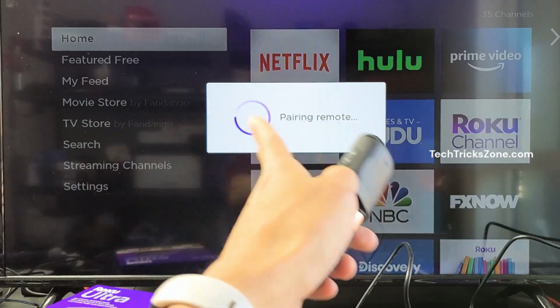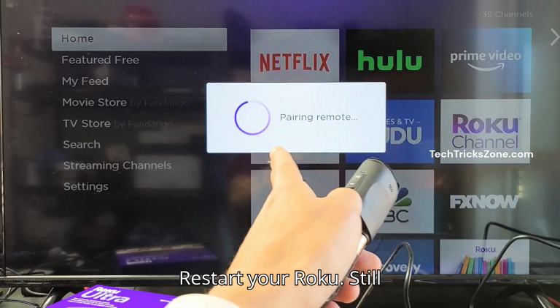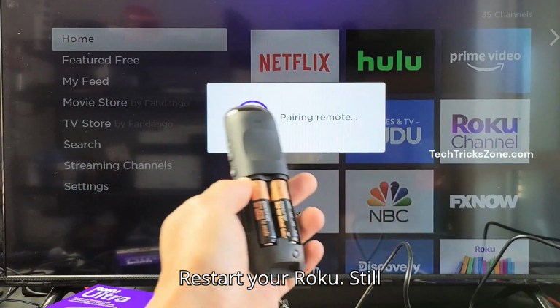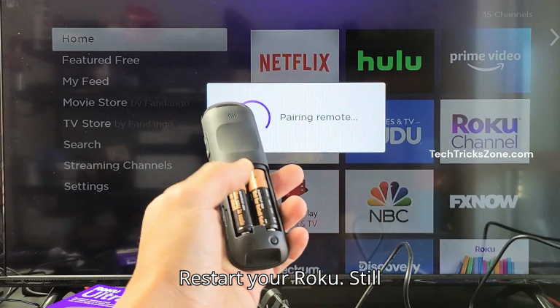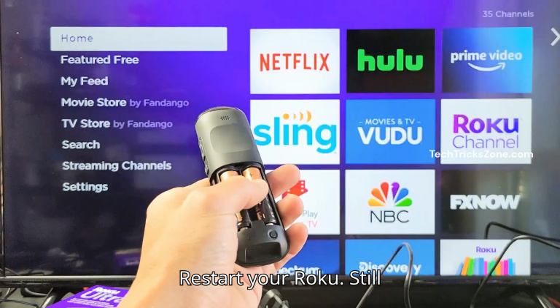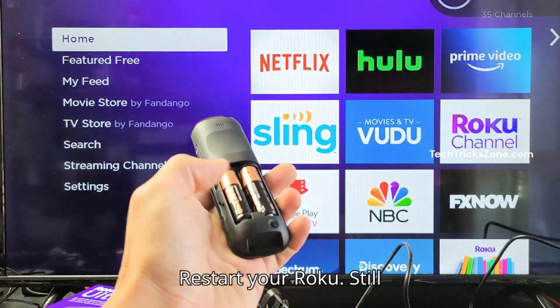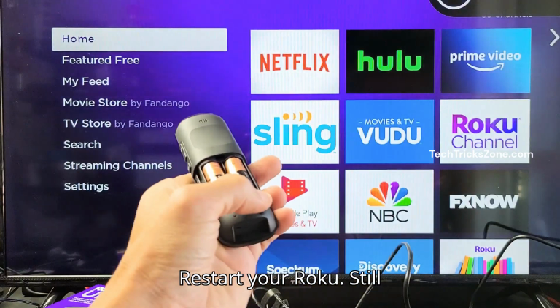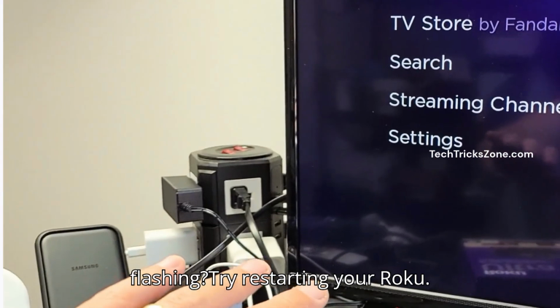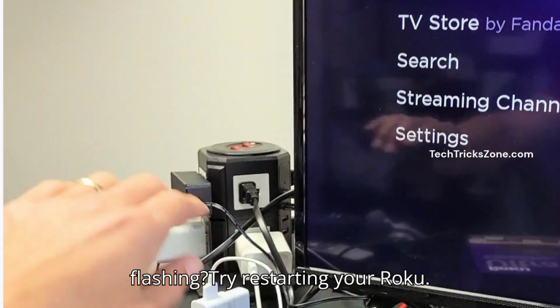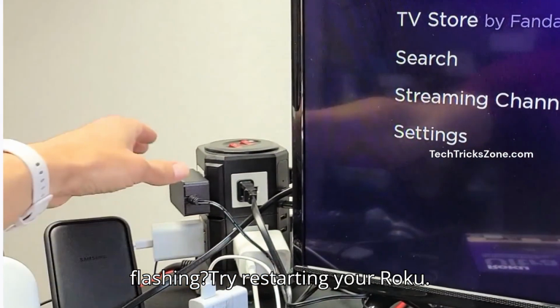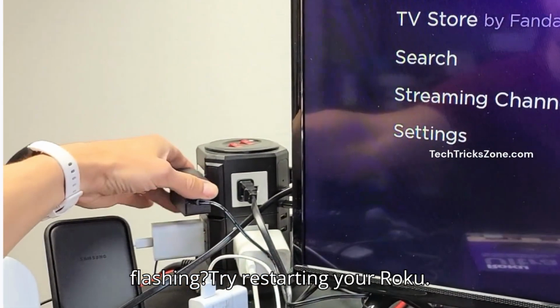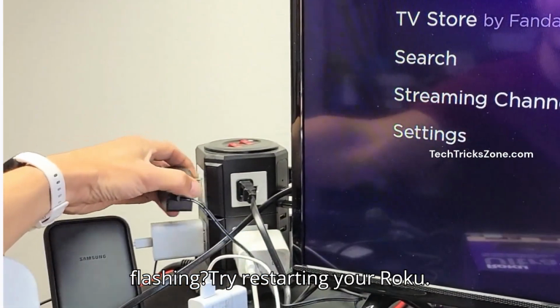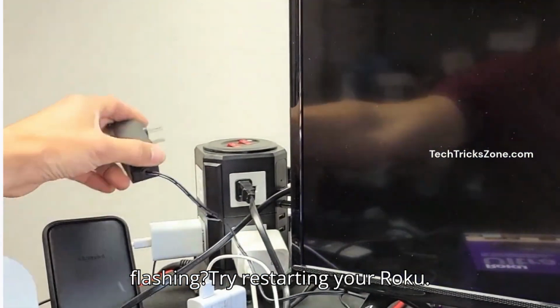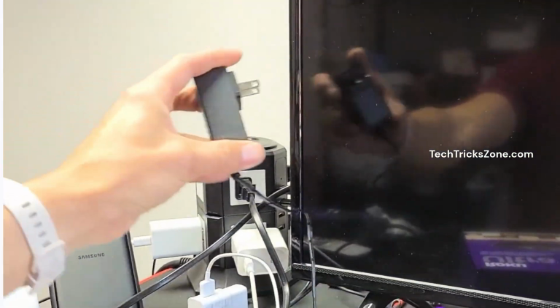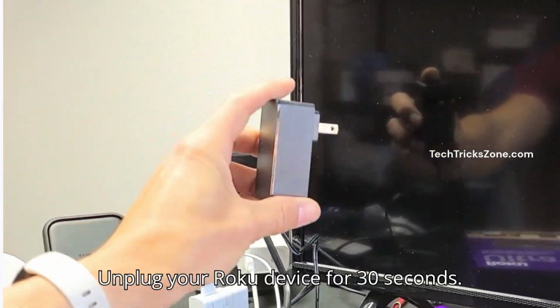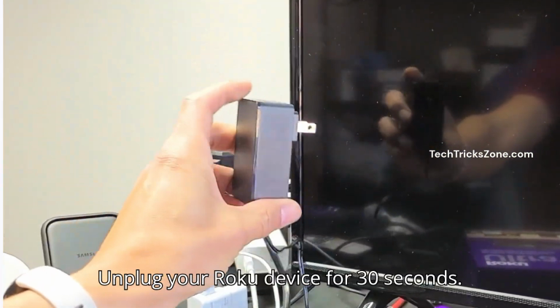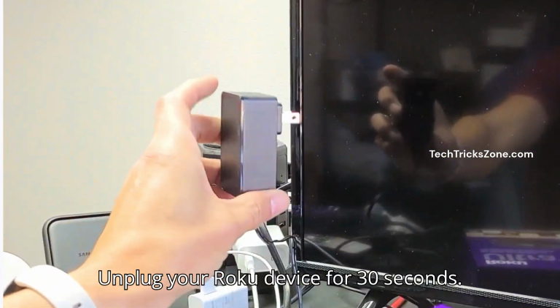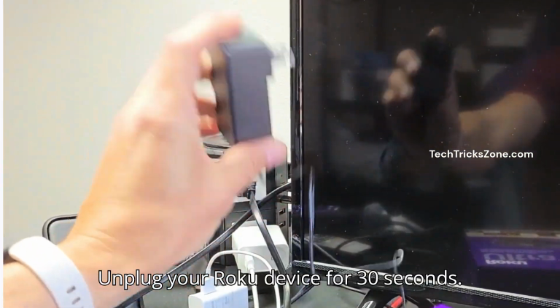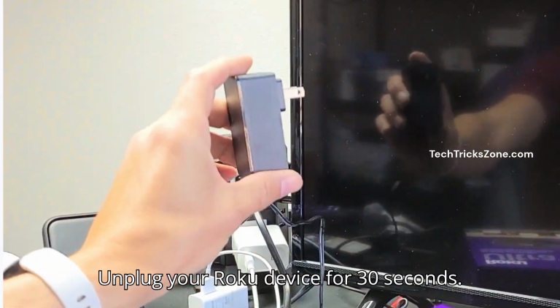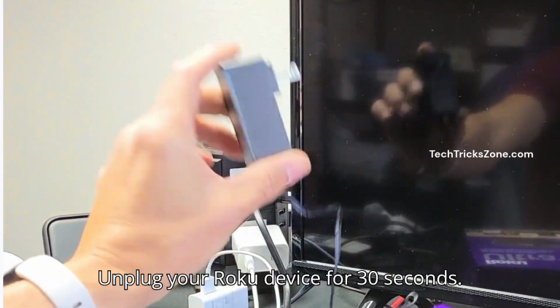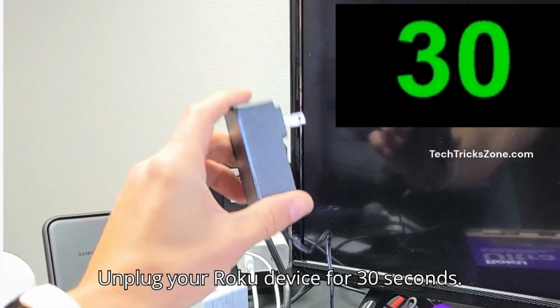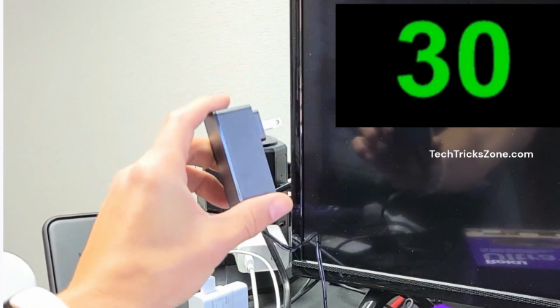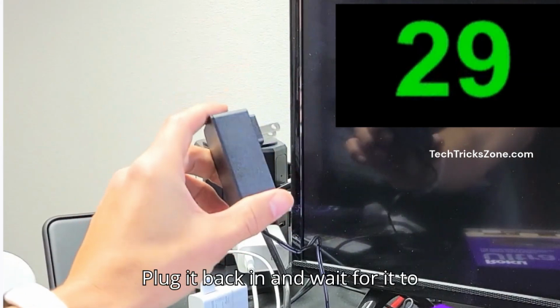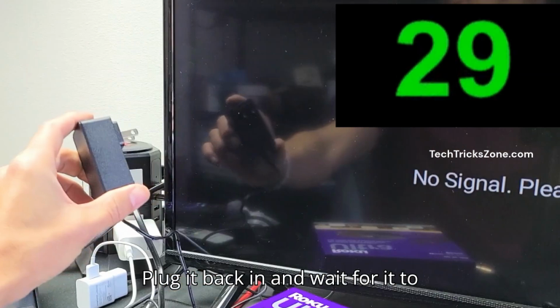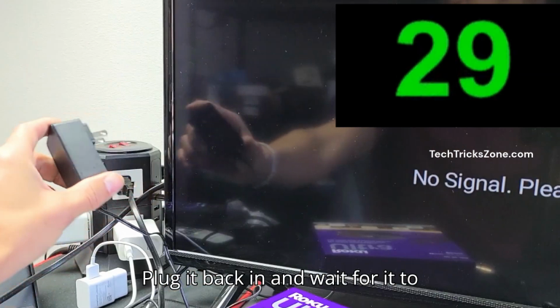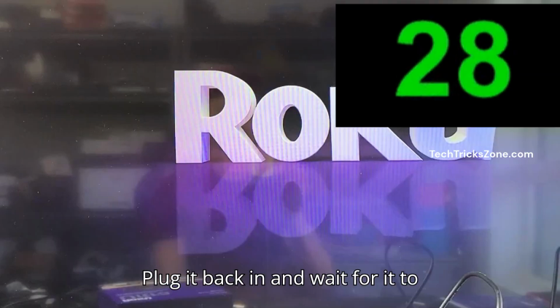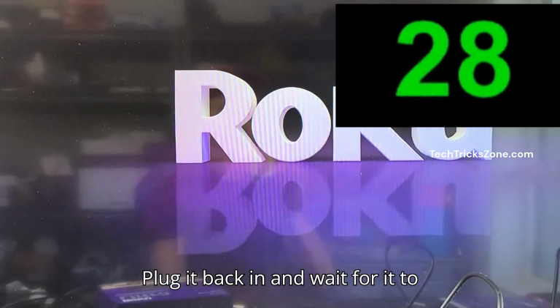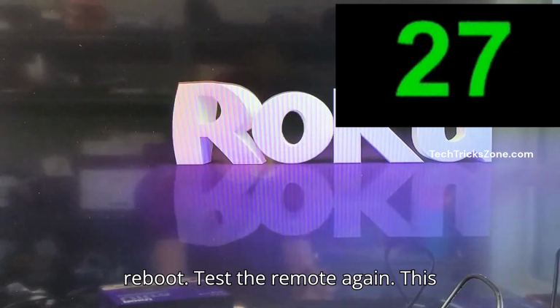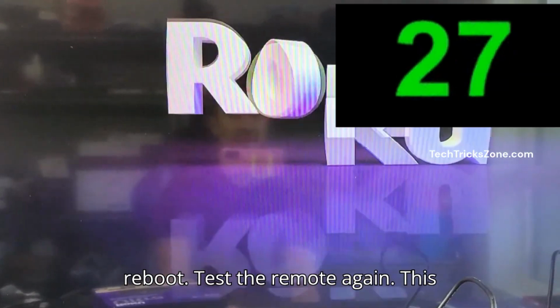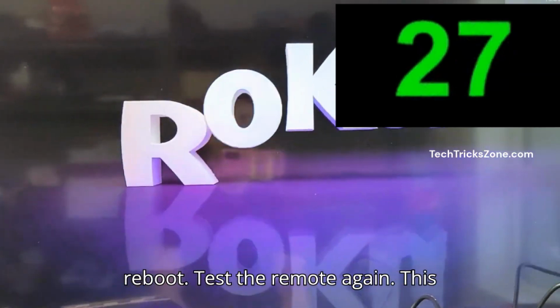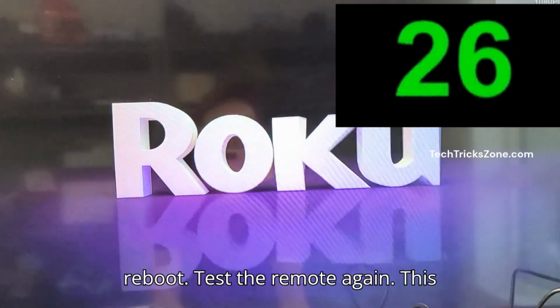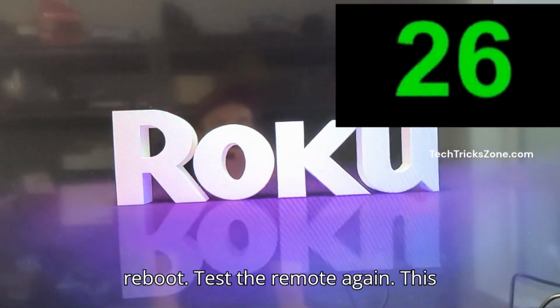Fix 3: Restart your Roku. Still flashing? Try restarting your Roku. Unplug your Roku device for 30 seconds, plug it back in and wait for it to reboot, then test the remote again.